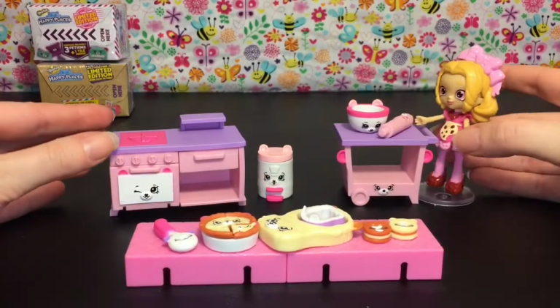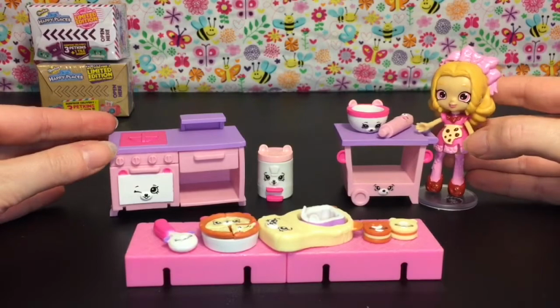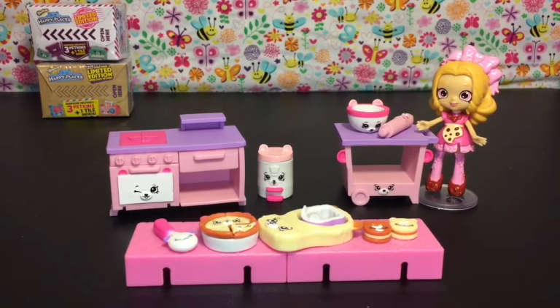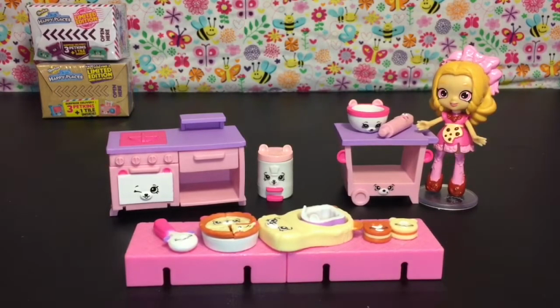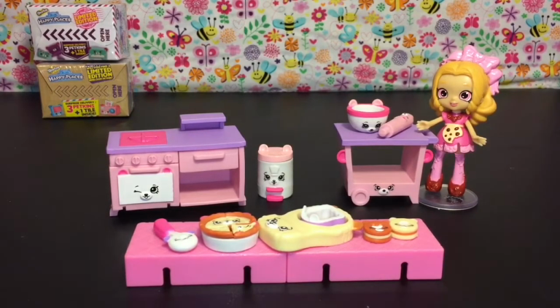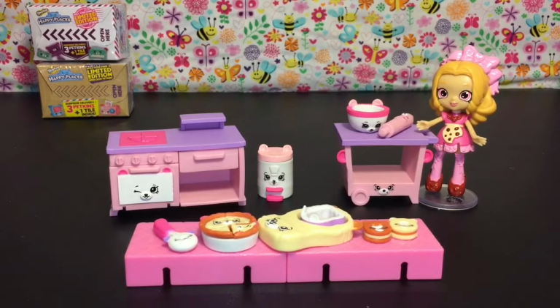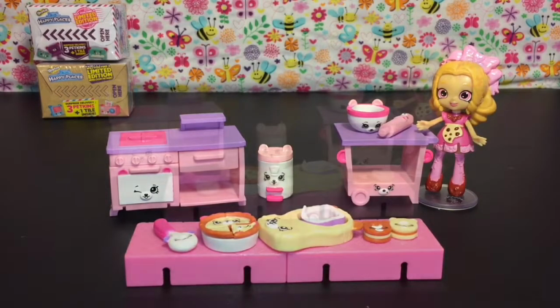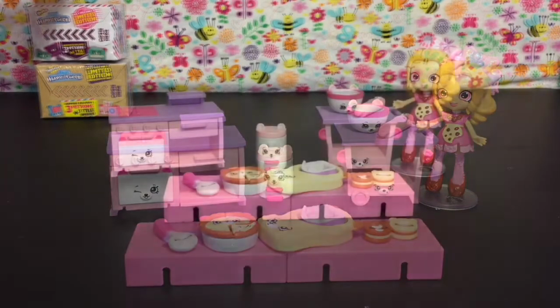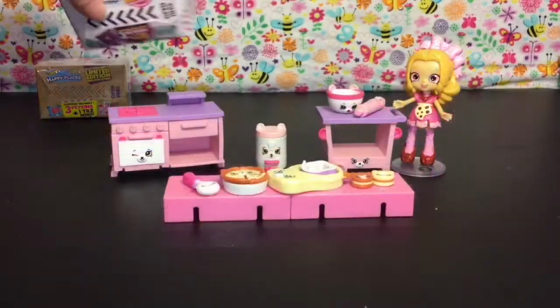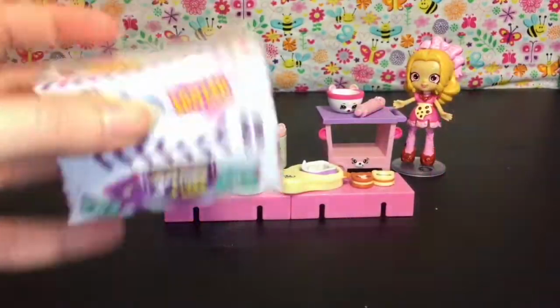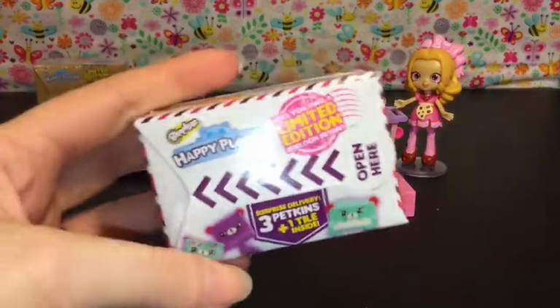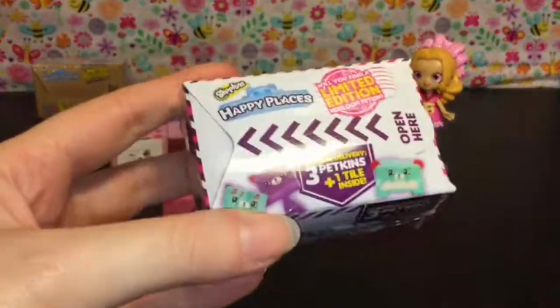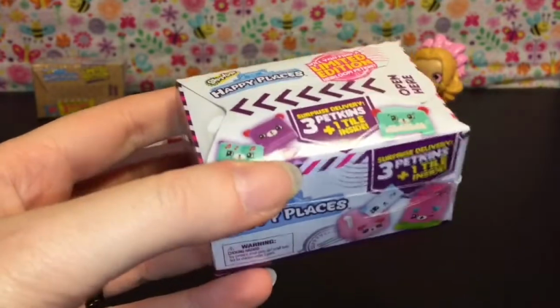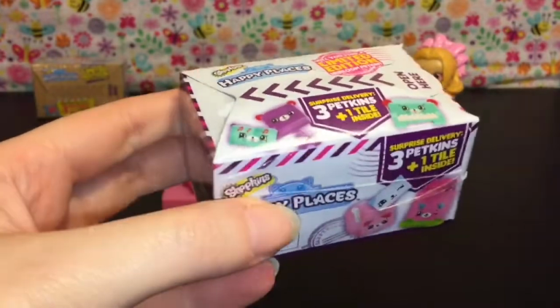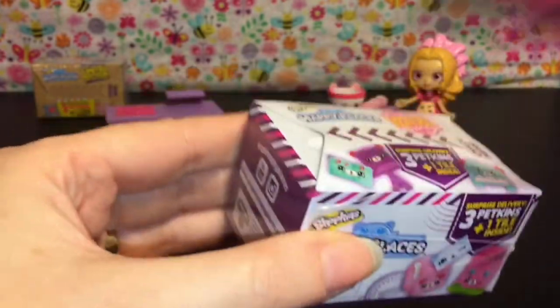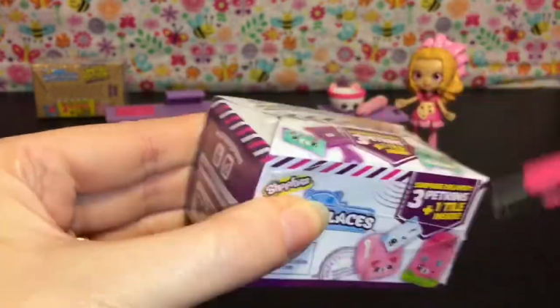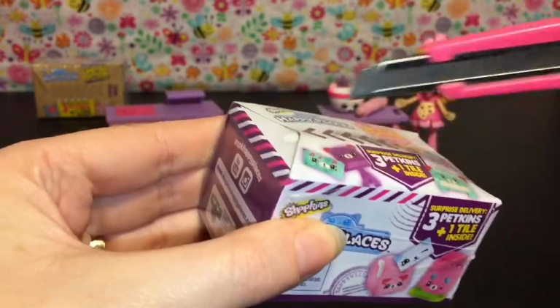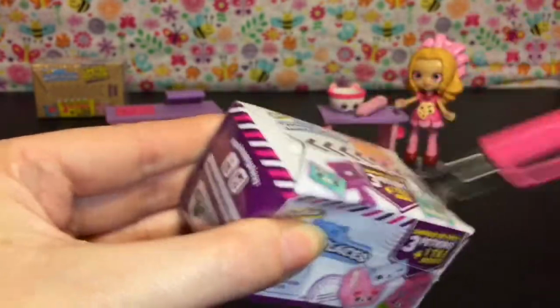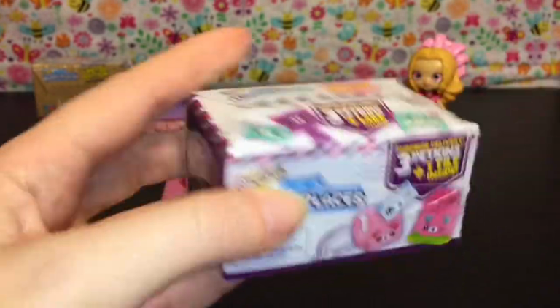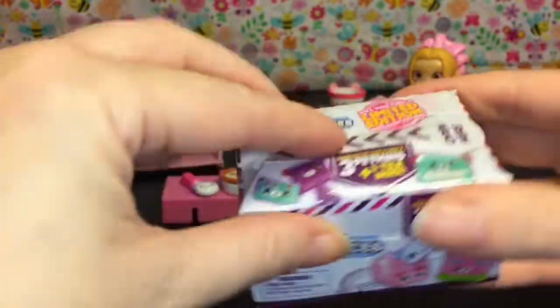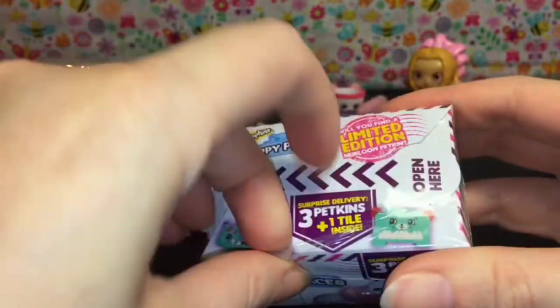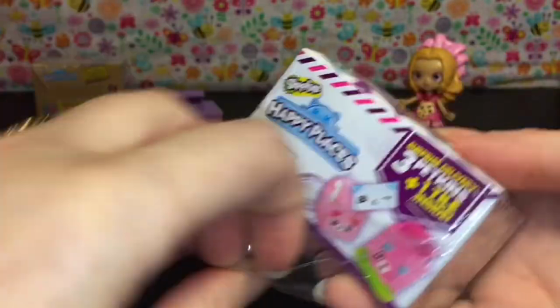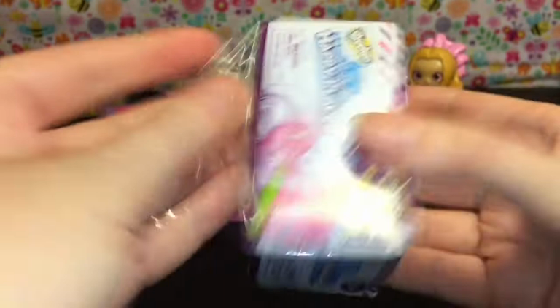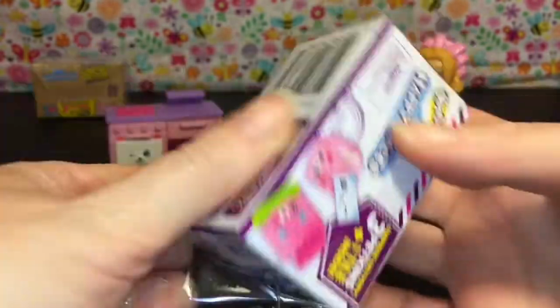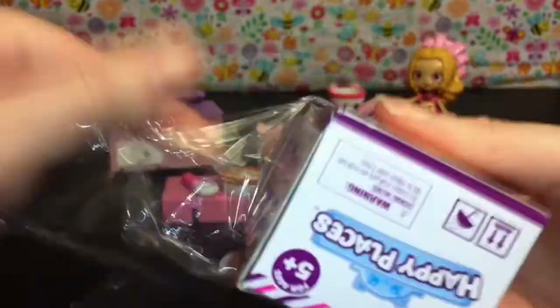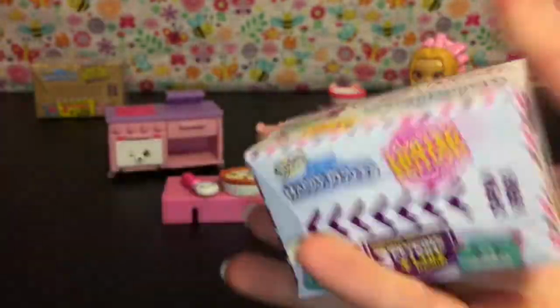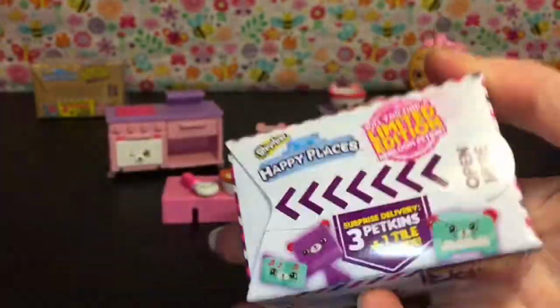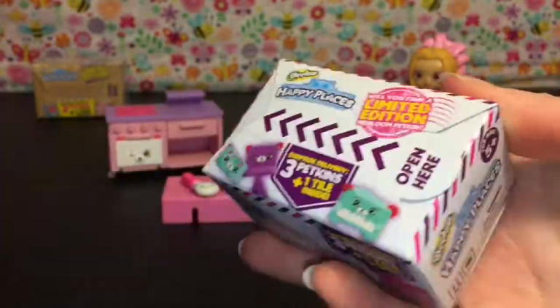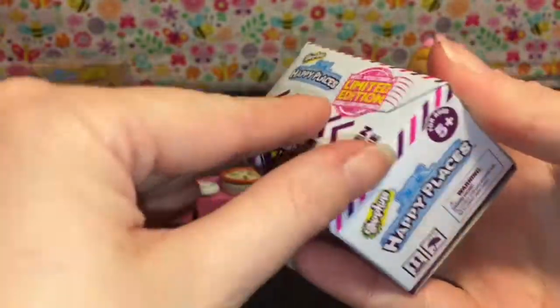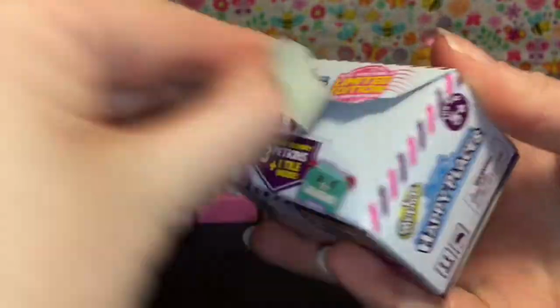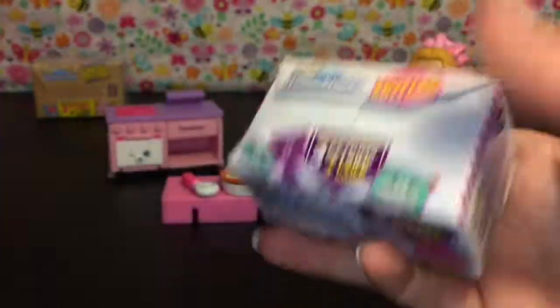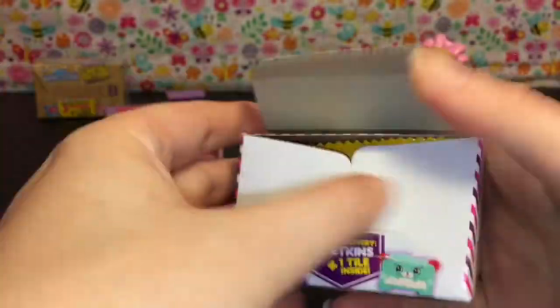Now we have a couple of blind boxes to open. I think this one is Season 2 — I've lost track because they have the whole school ones and stuff too. I believe this one's Season 2 — you guys will have to let me know down below.